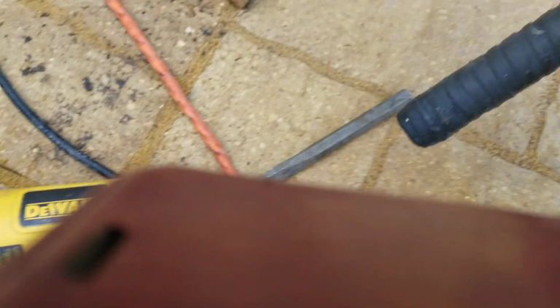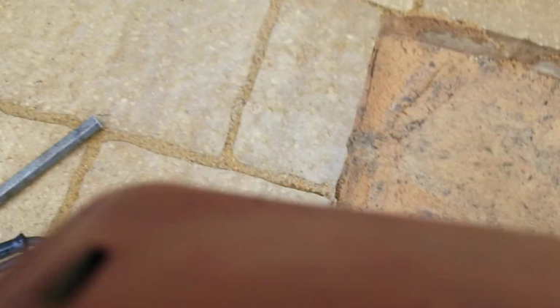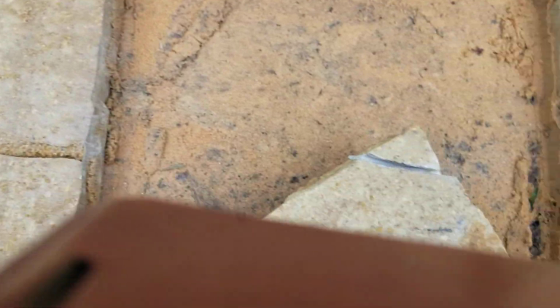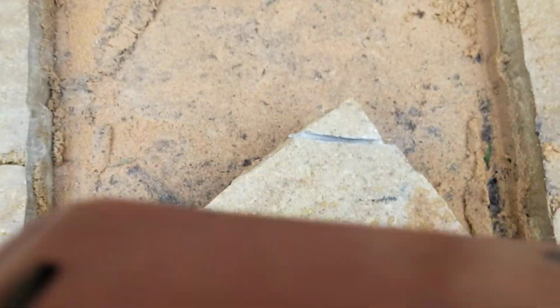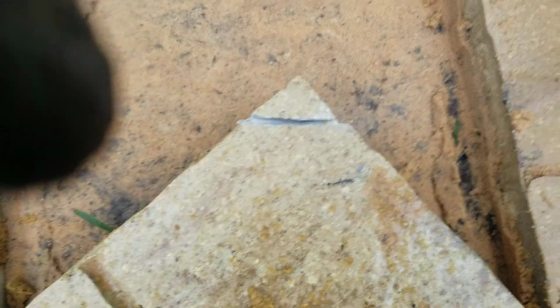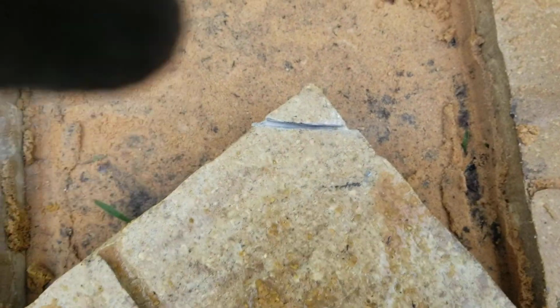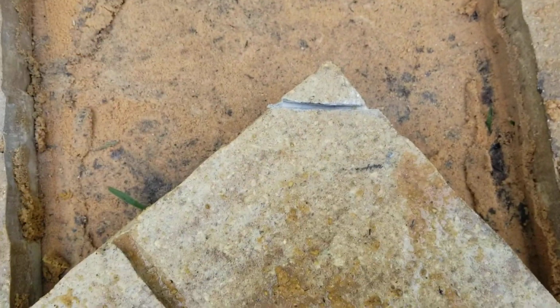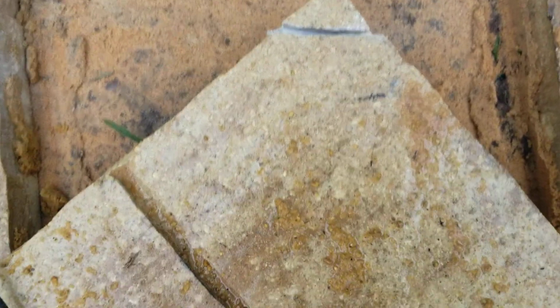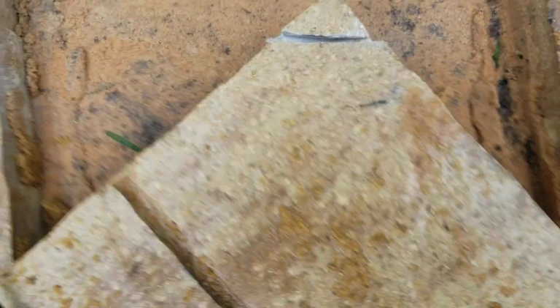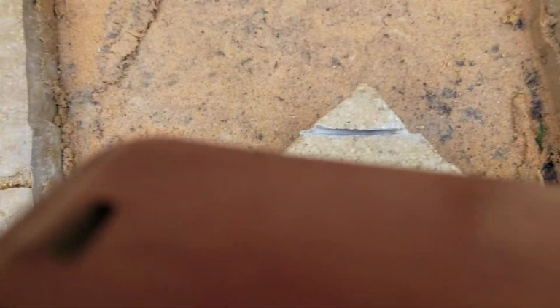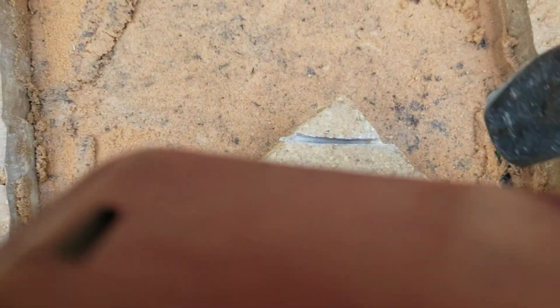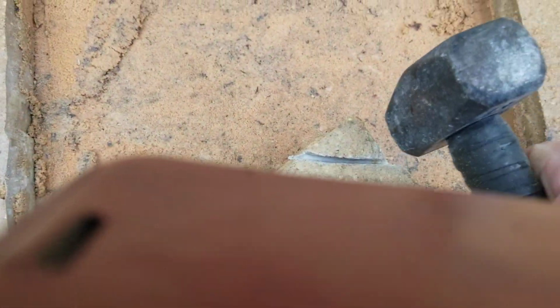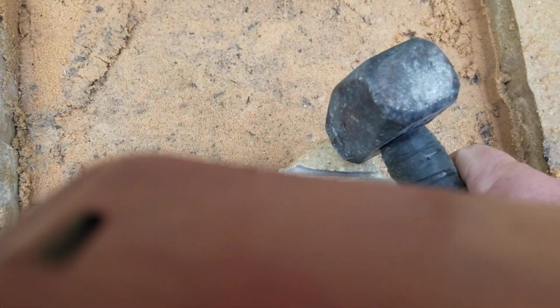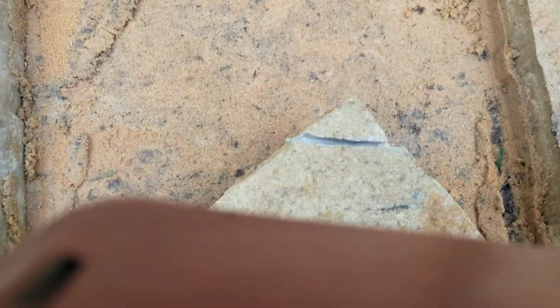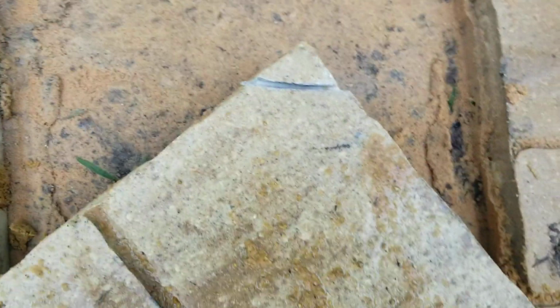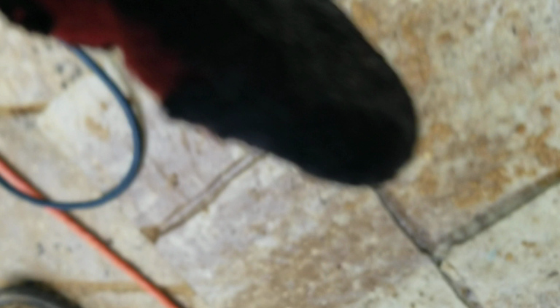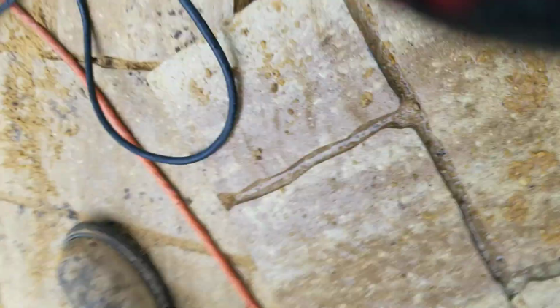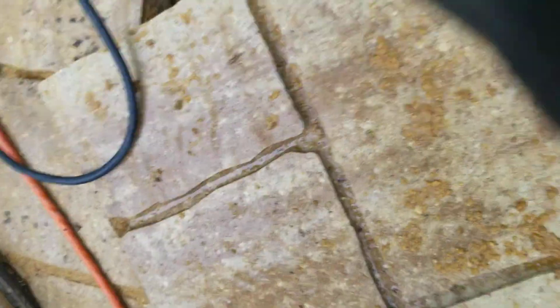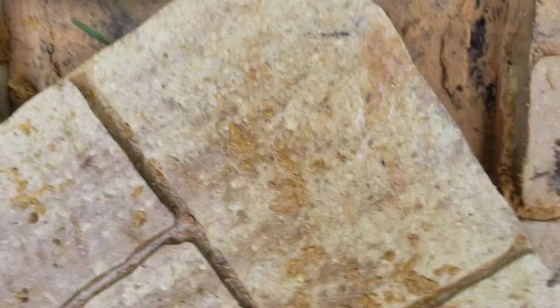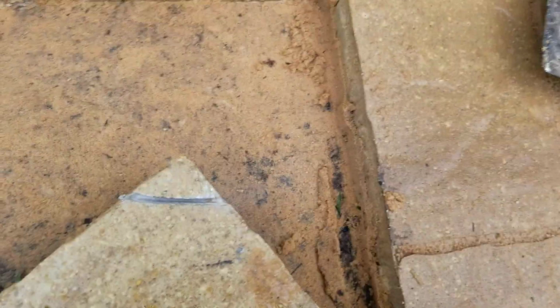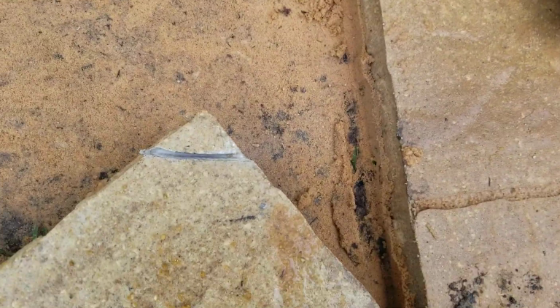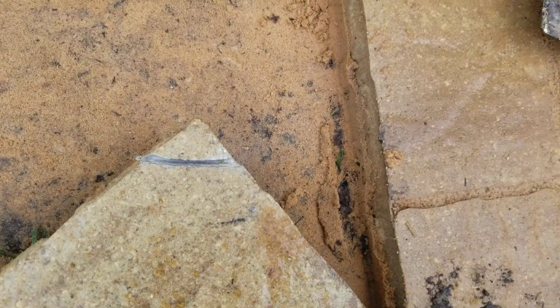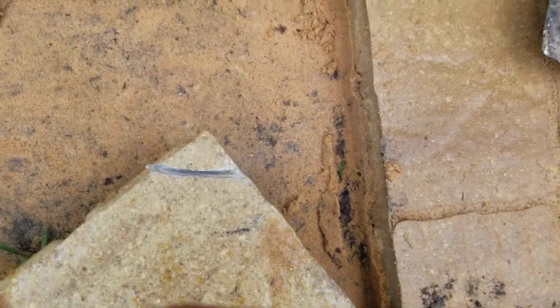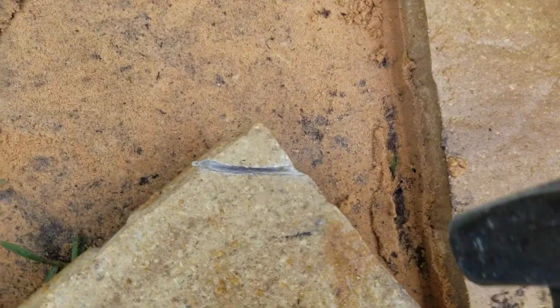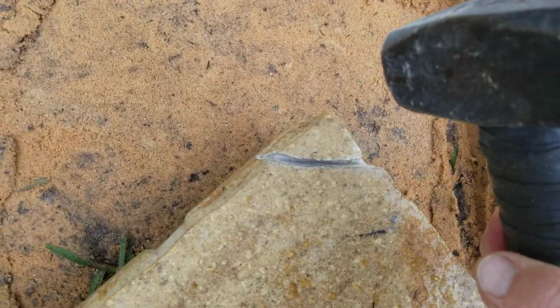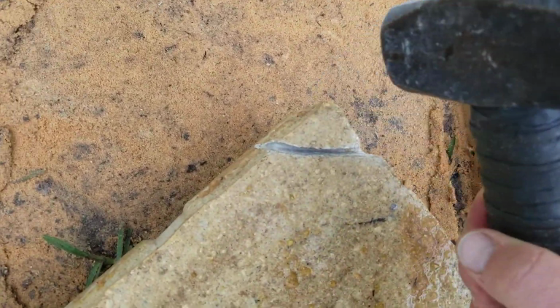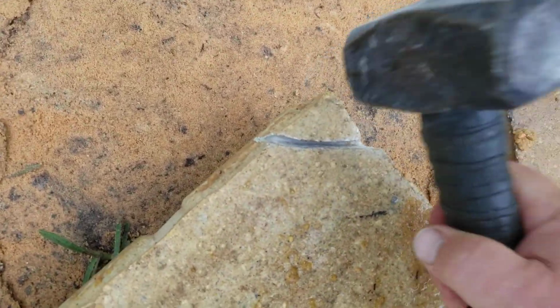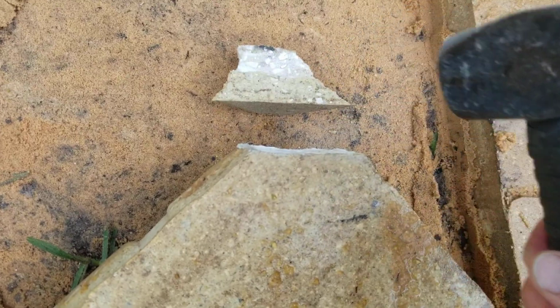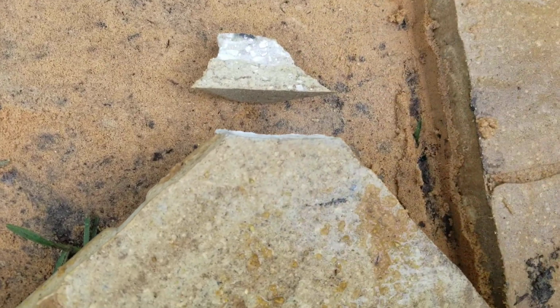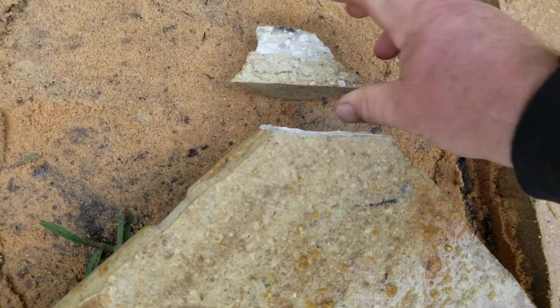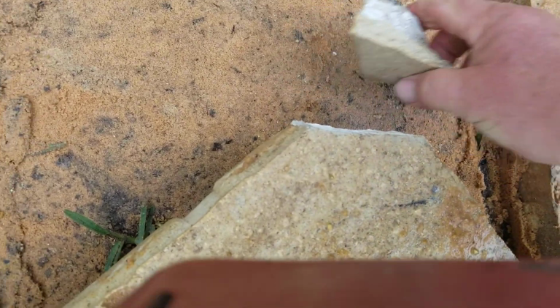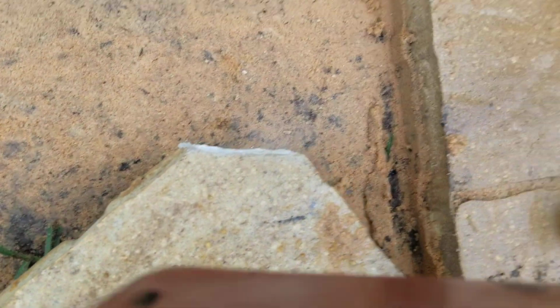Wear your safety glasses. You can see how I notched it. Sorry, I'm trying to hold this and record for you. Just give it a little tap and that corner falls right out.